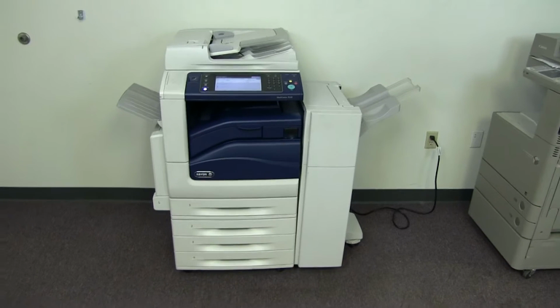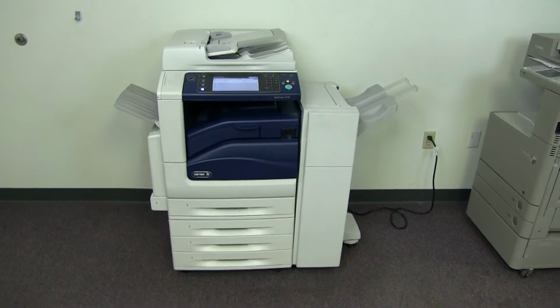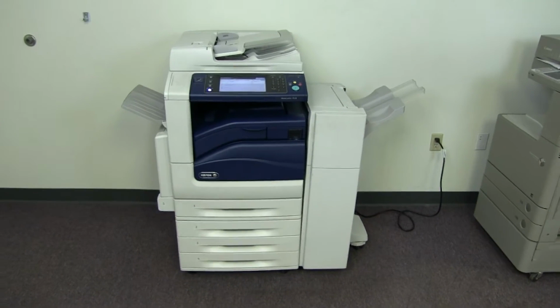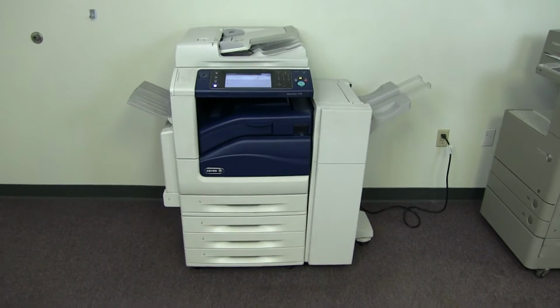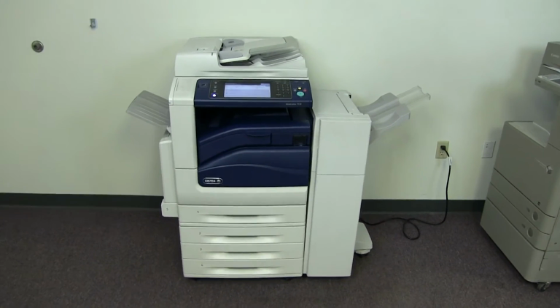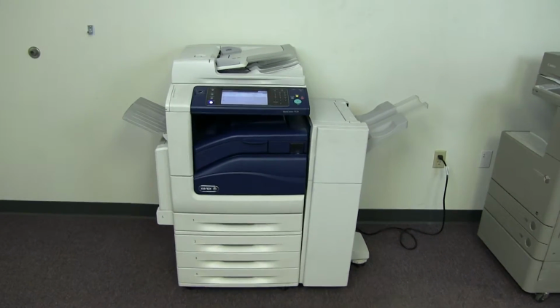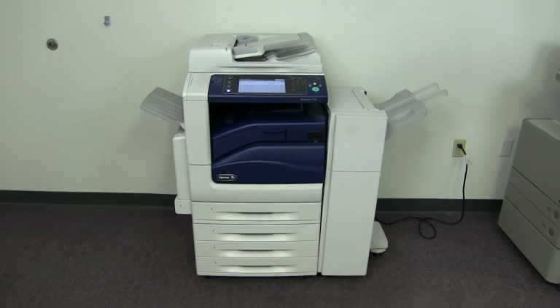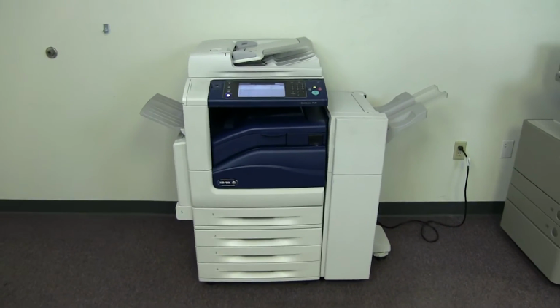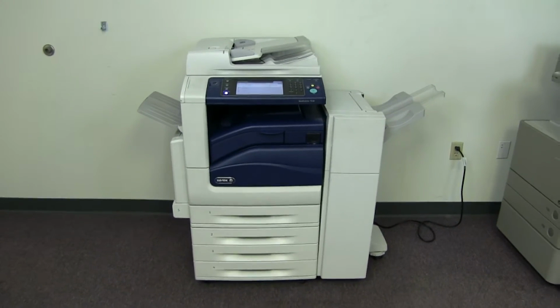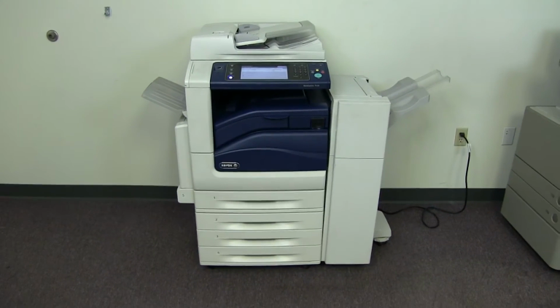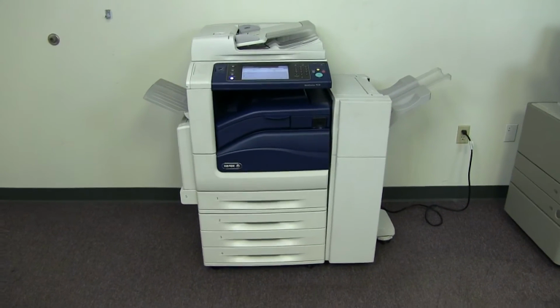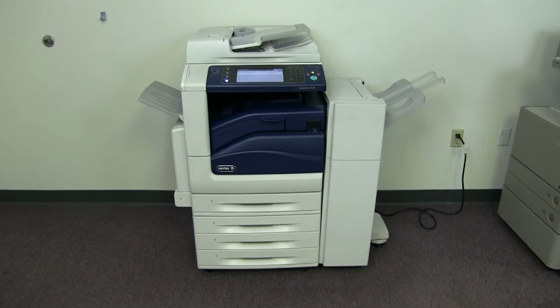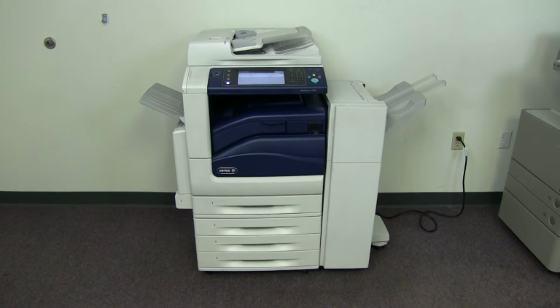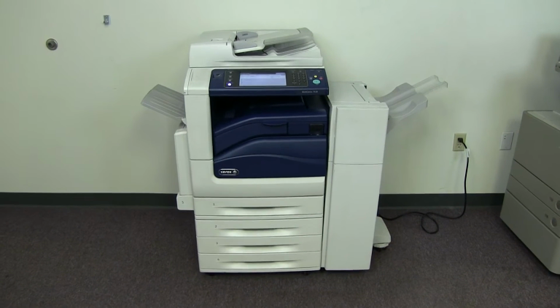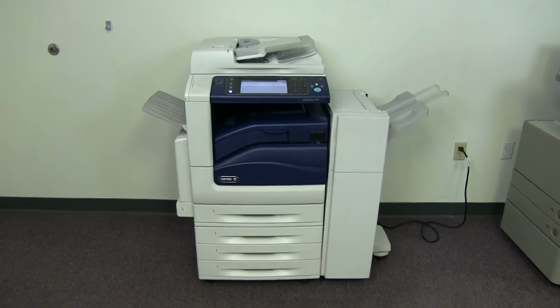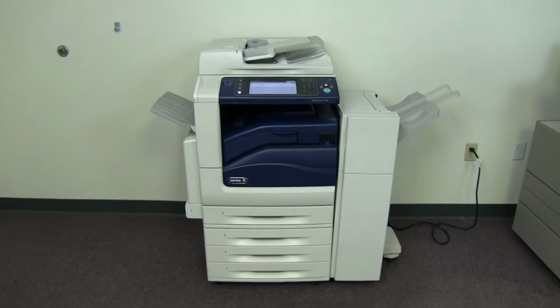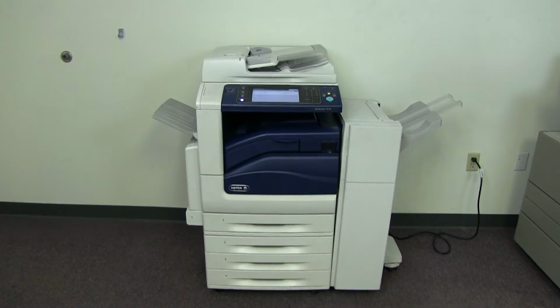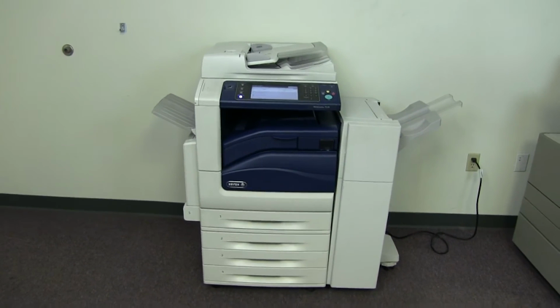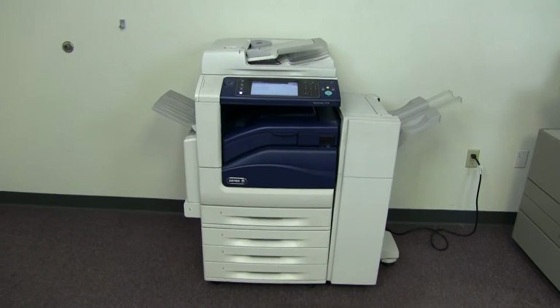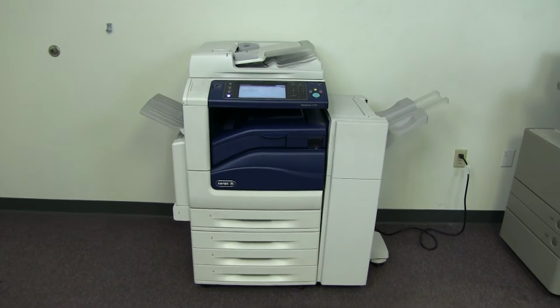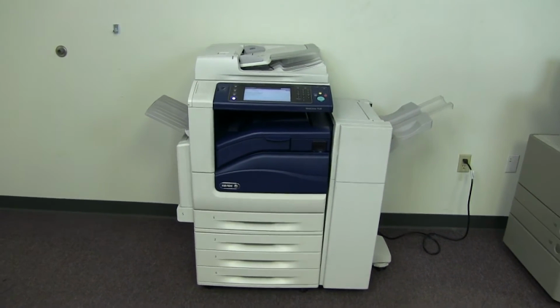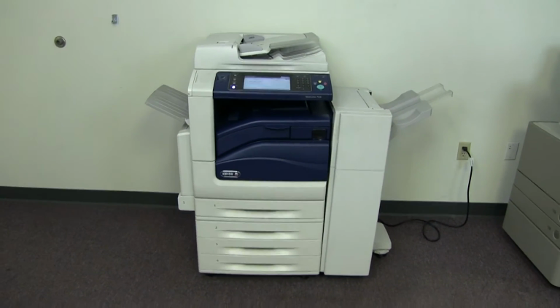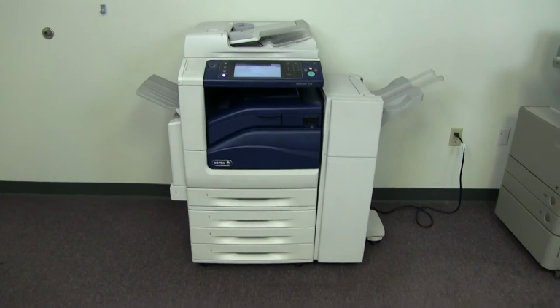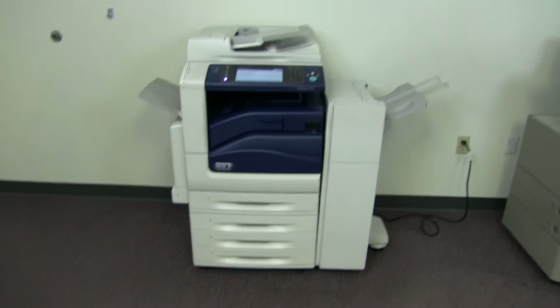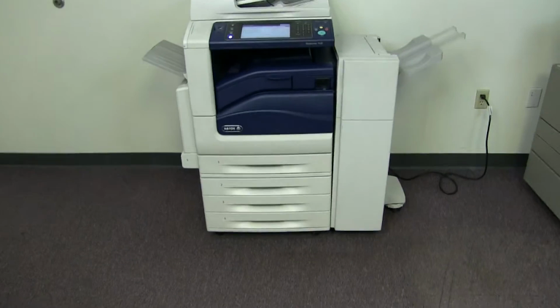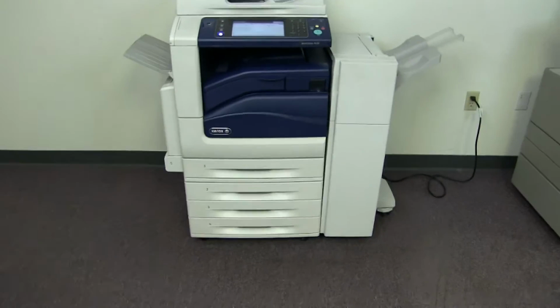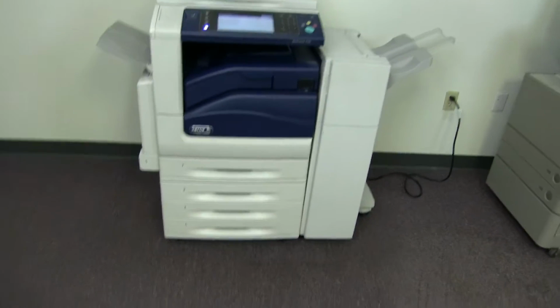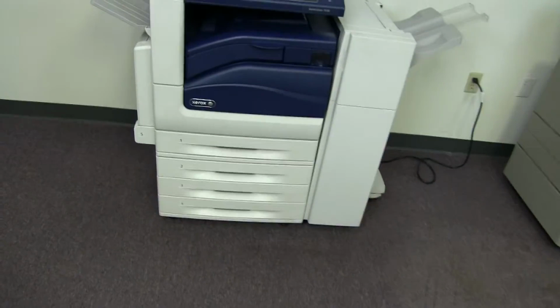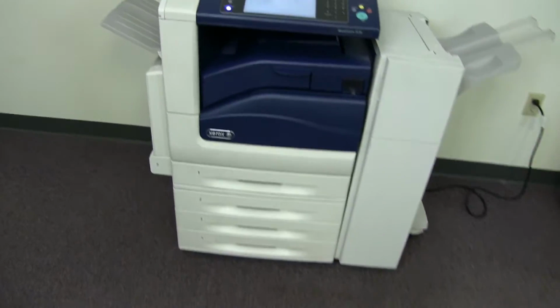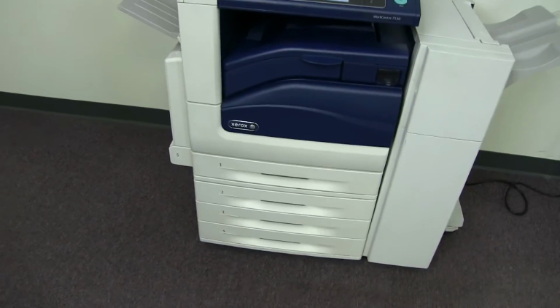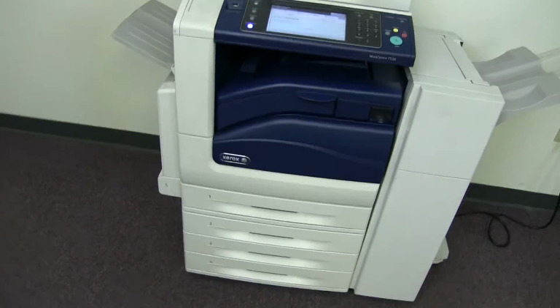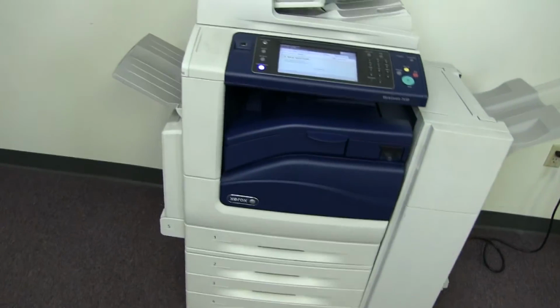This machine is a Xerox WorkCenter 7530. It's a 30 page per minute multi-function color copier with network printer, network scanner, and fax. It has 5 paper trays — 4 in the front plus the bypass on the left — and it comes with the upgraded stapling finisher.